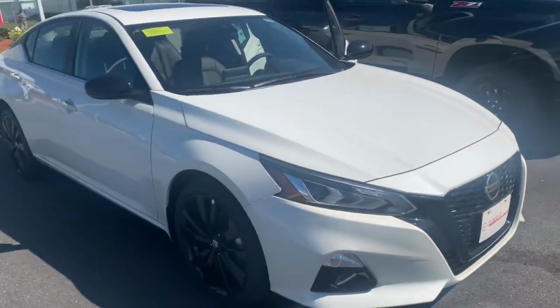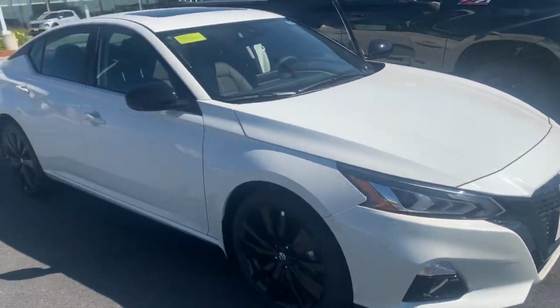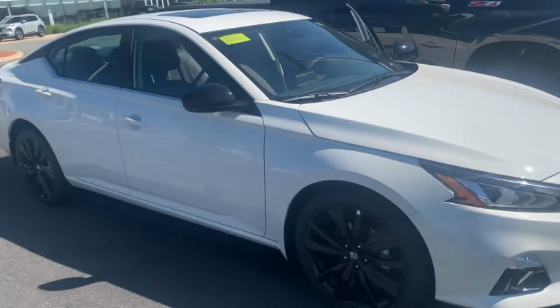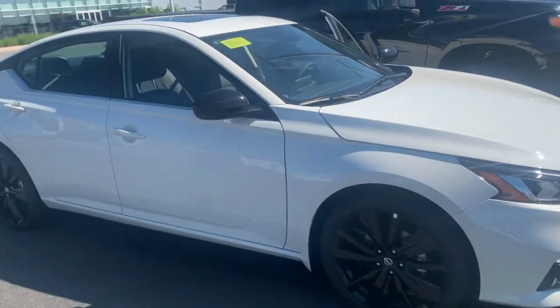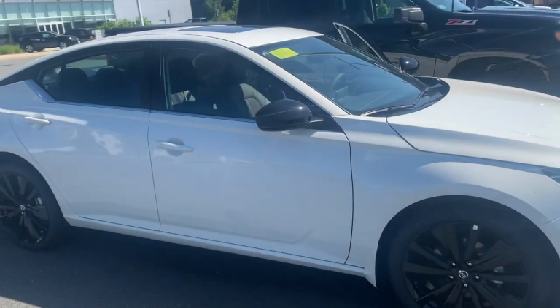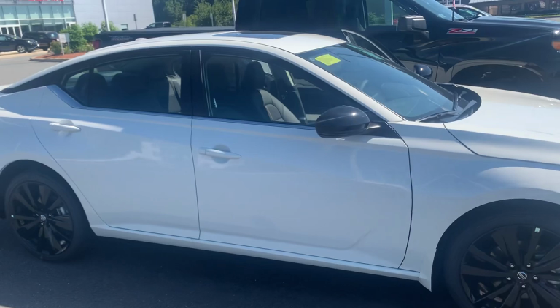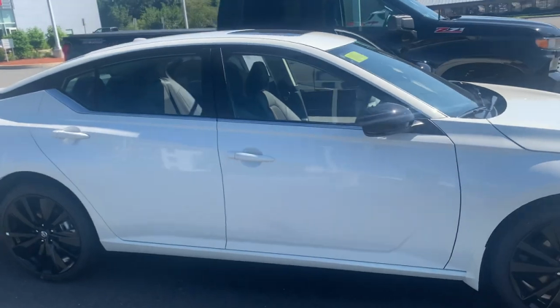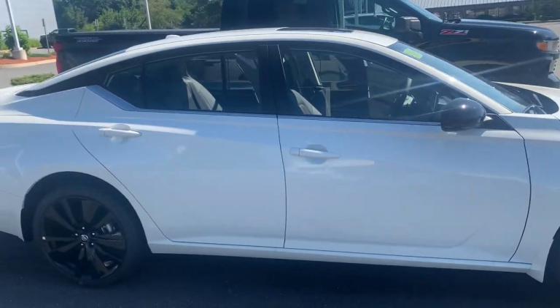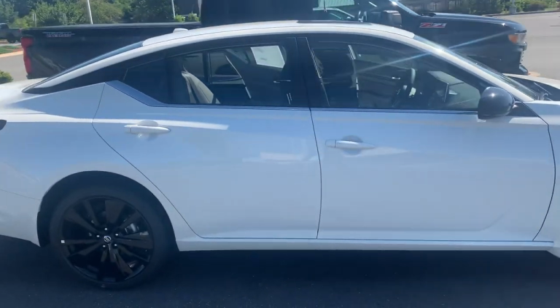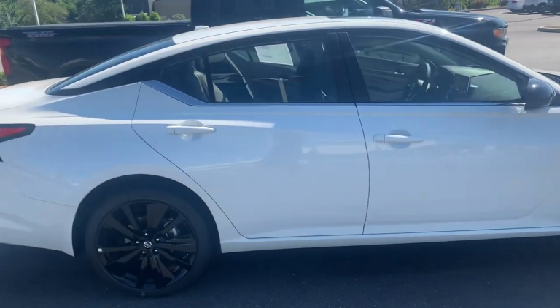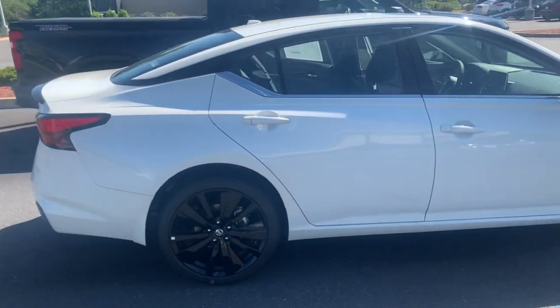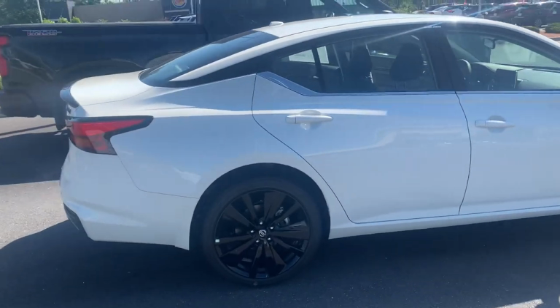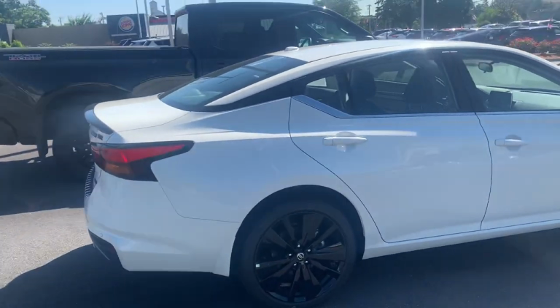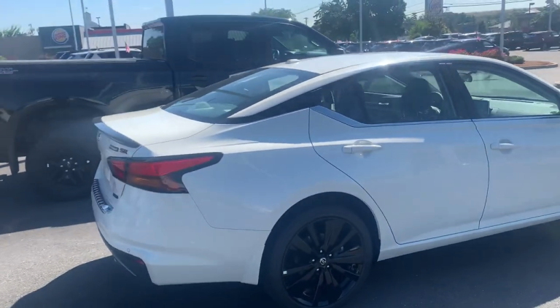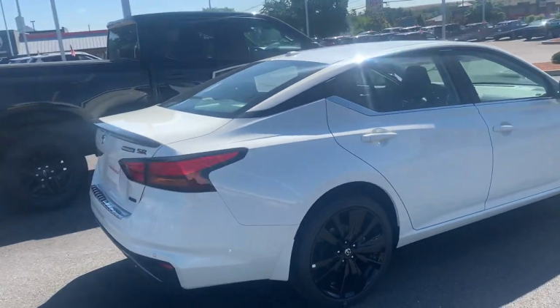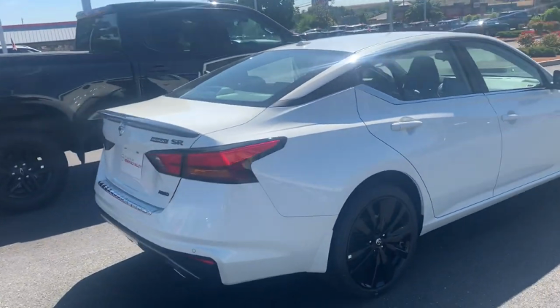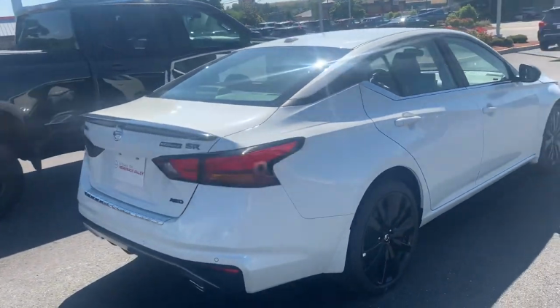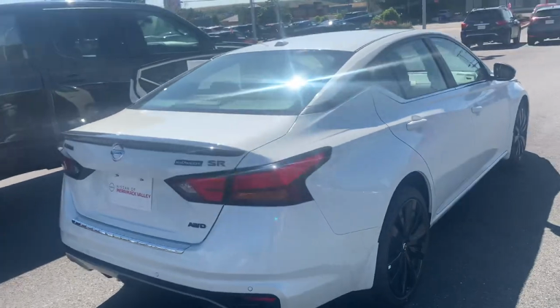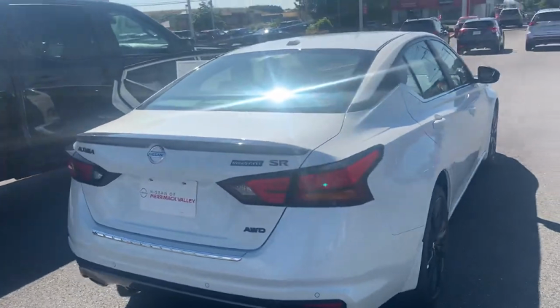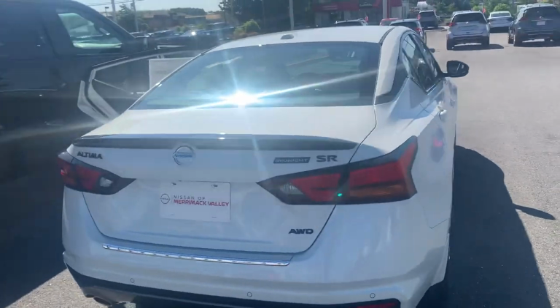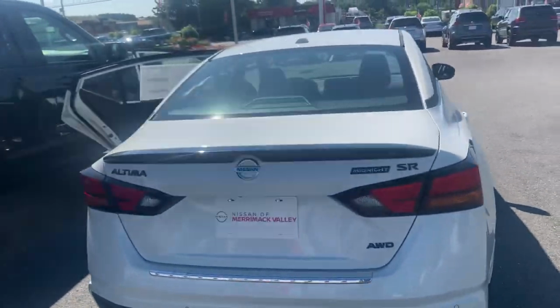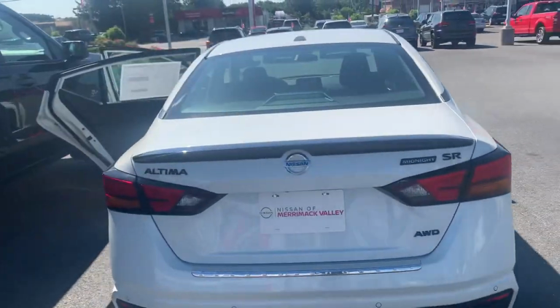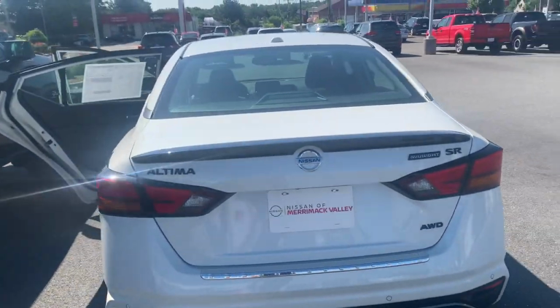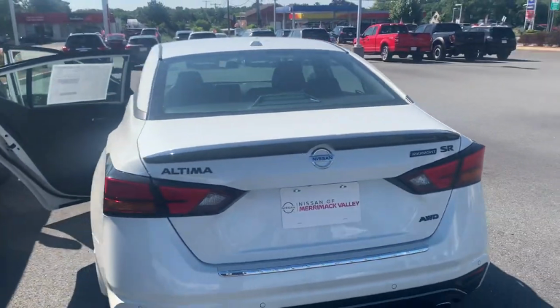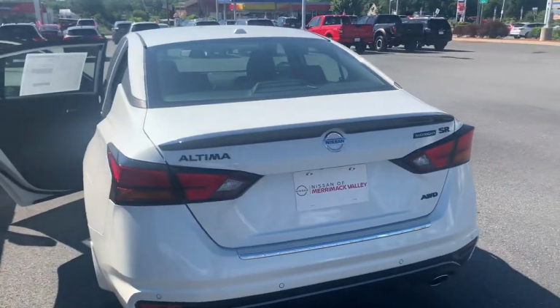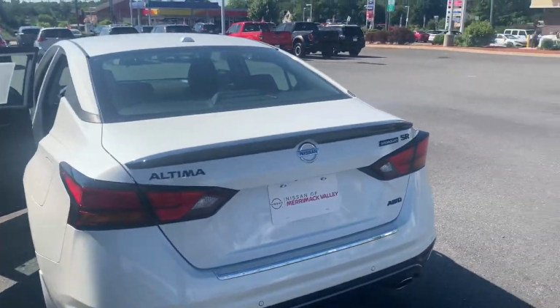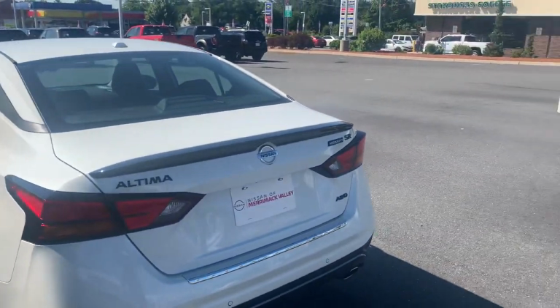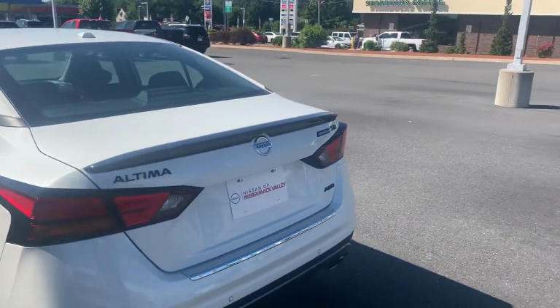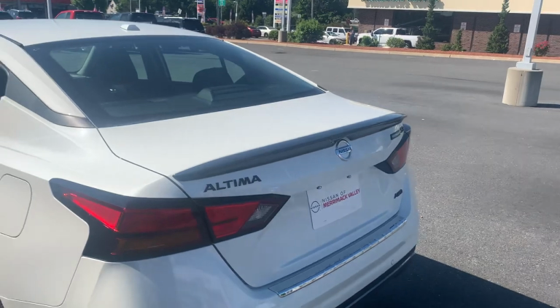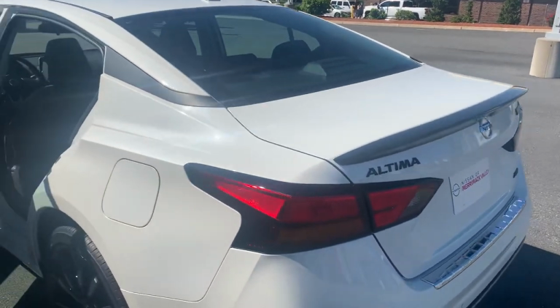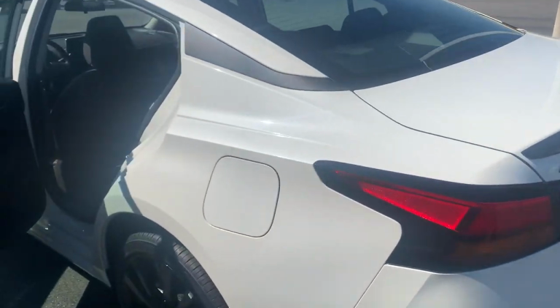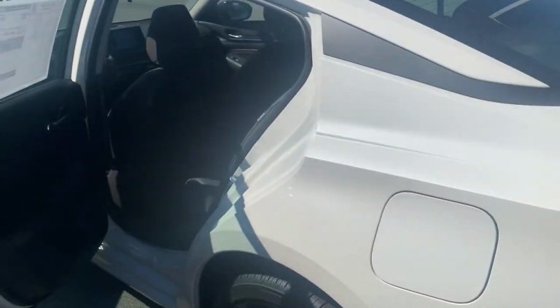This particular one is sold, but we do have the same exact car coming in in a few days, early next week. Same color, white, charcoal, dark charcoal, gray interior, the SR, midnight edition. Same exact car coming in.